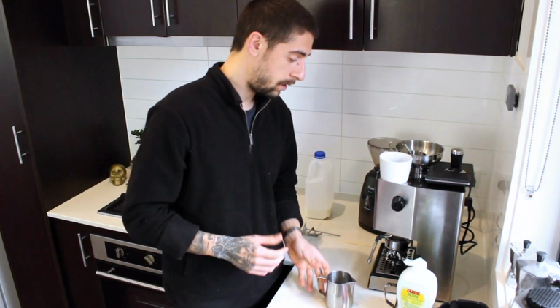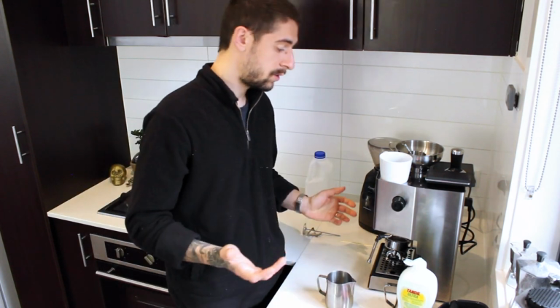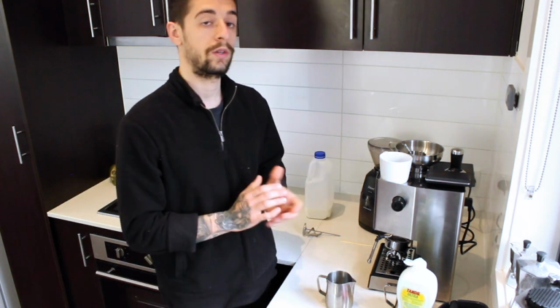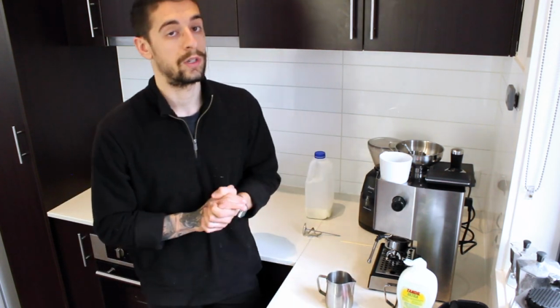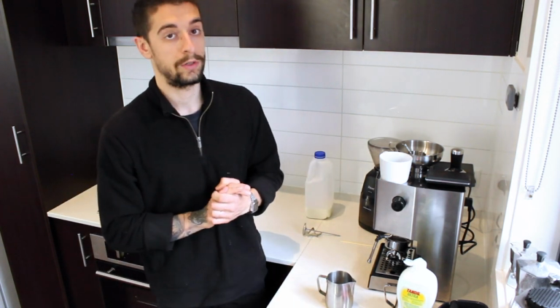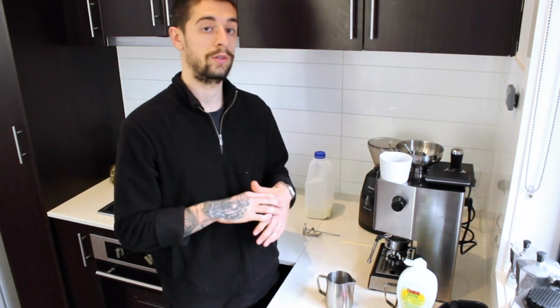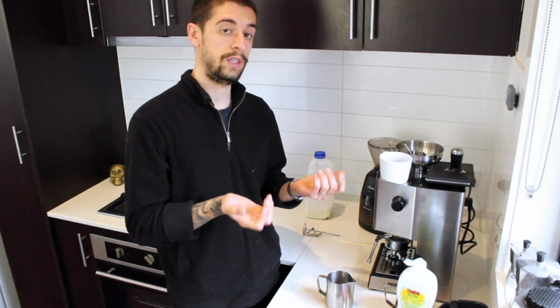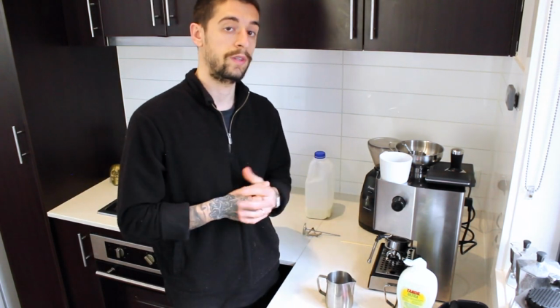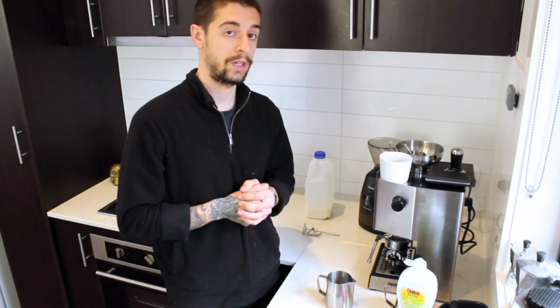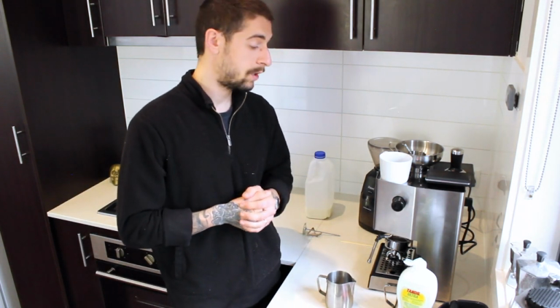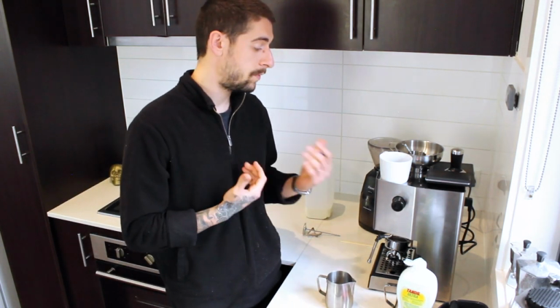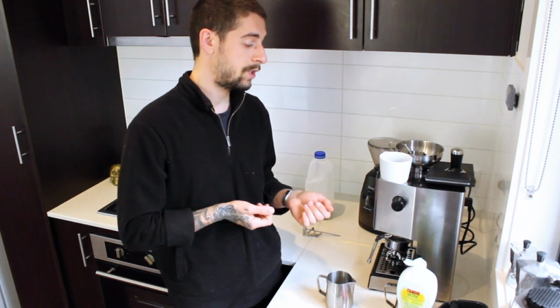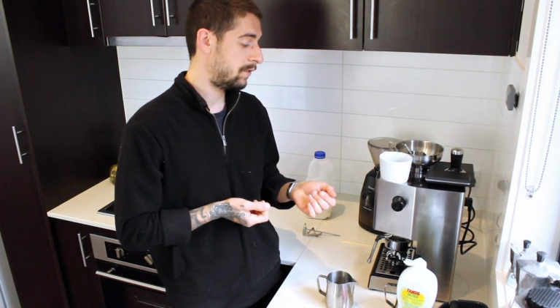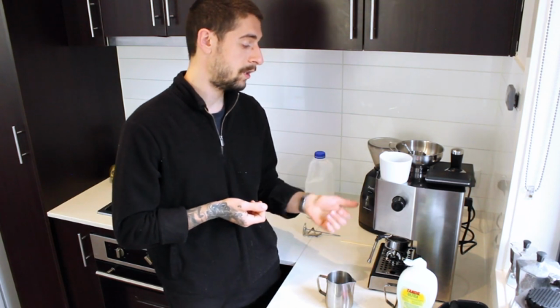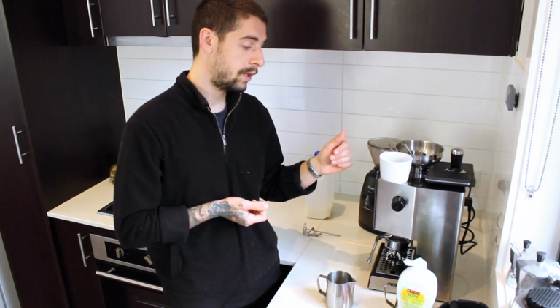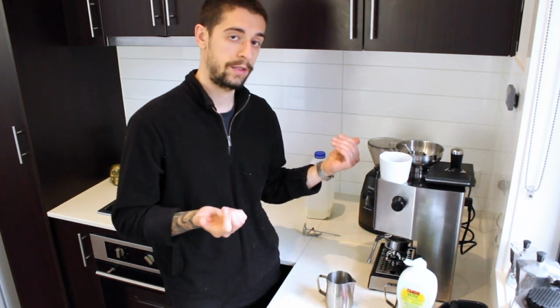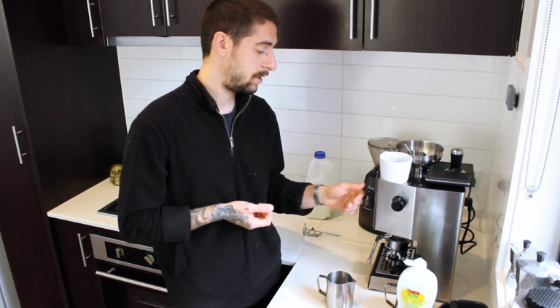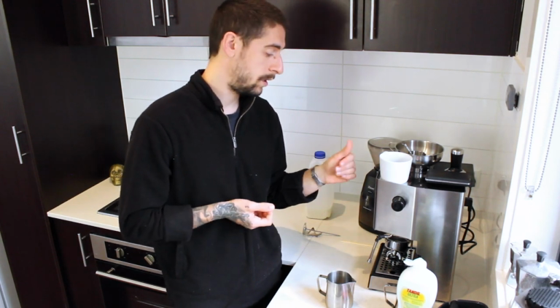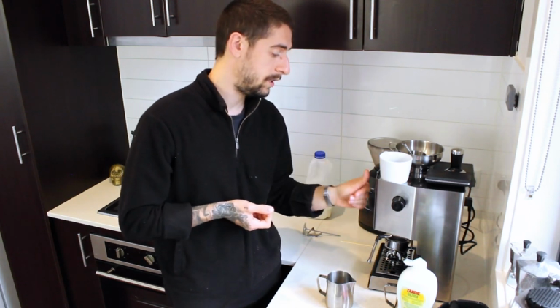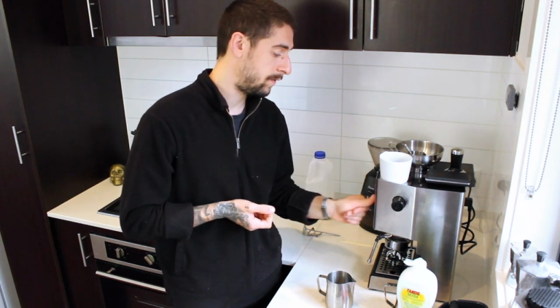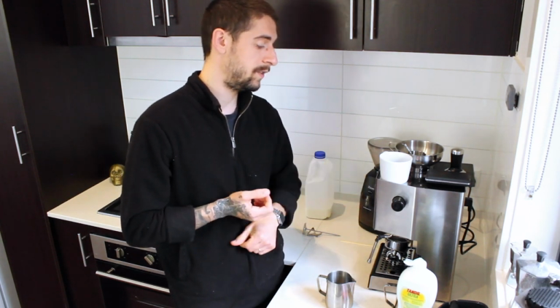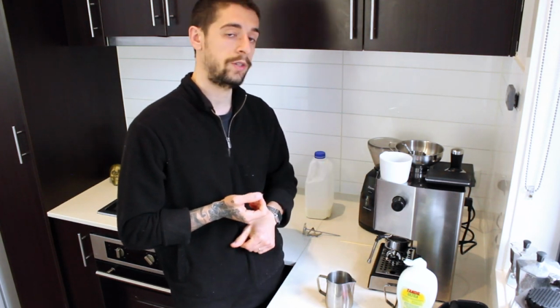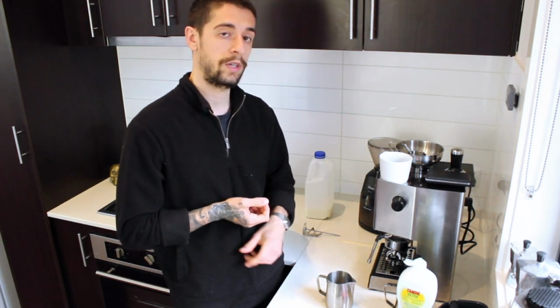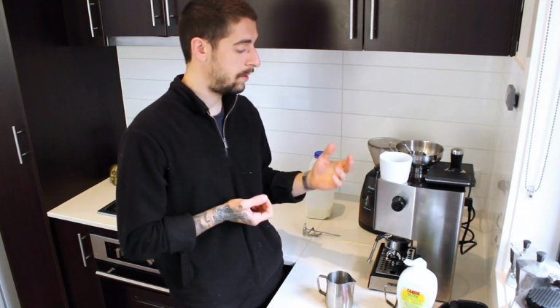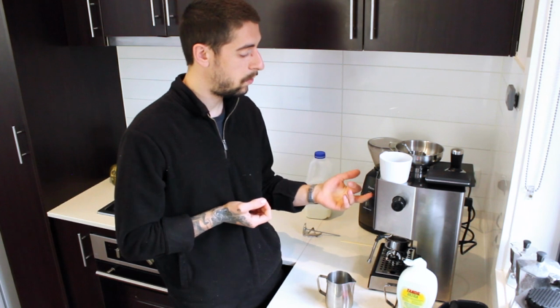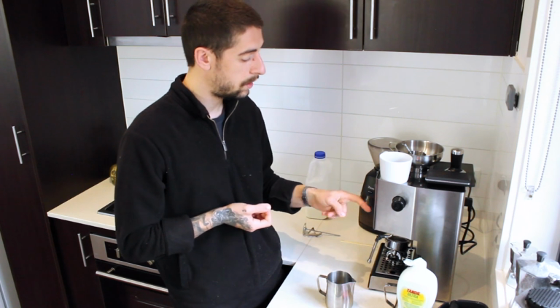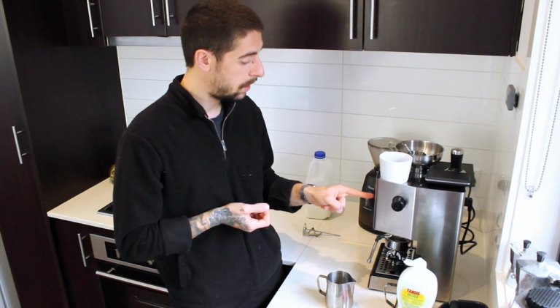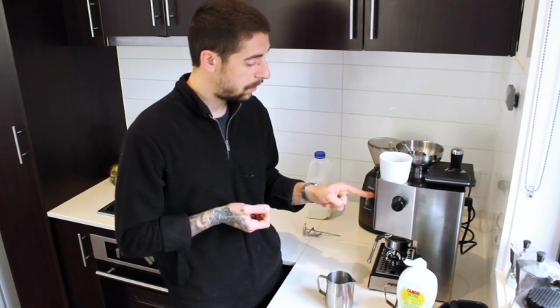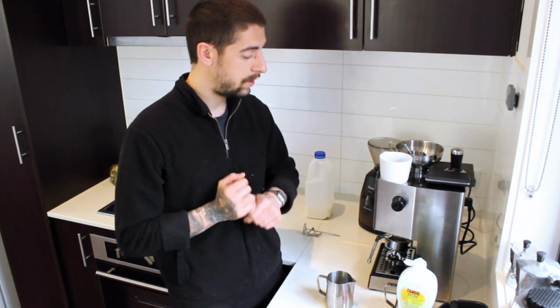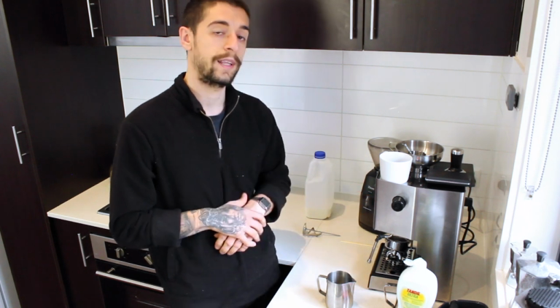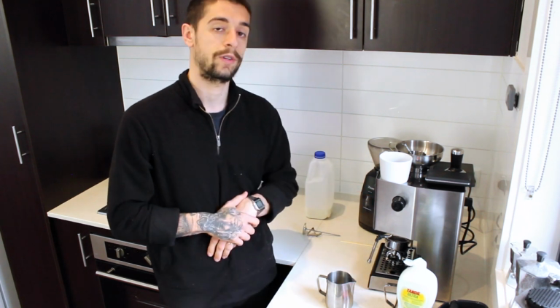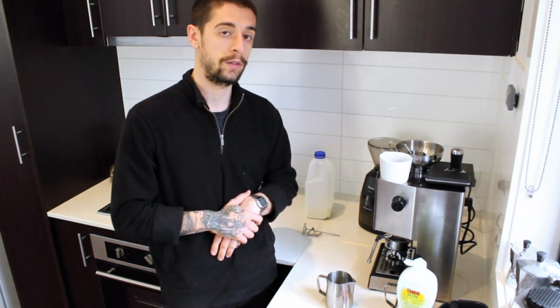Next, you turn on your steamer on the machine. With my machine over here it's just an easy flick of the switch, and I'm now waiting for the red light to come on.